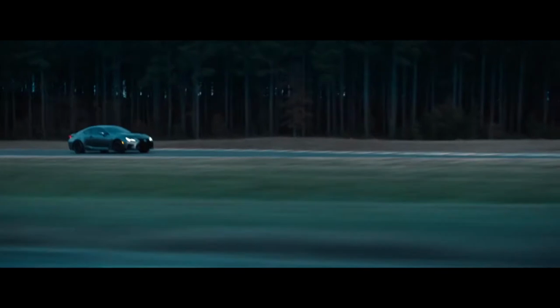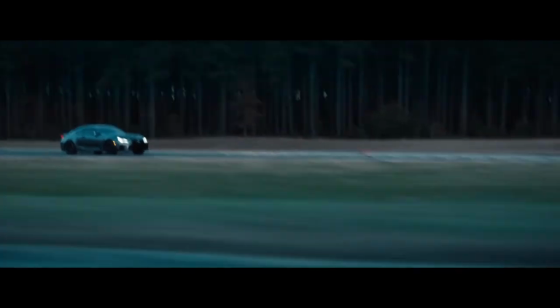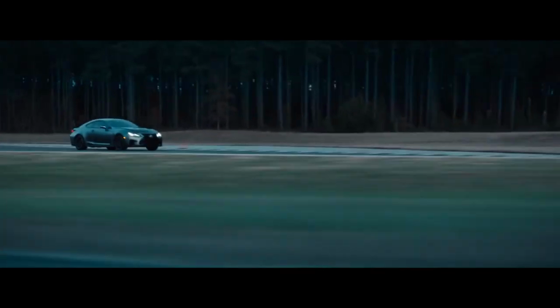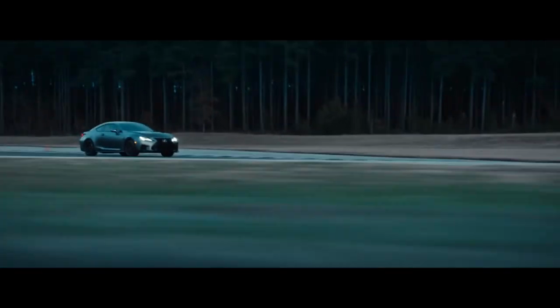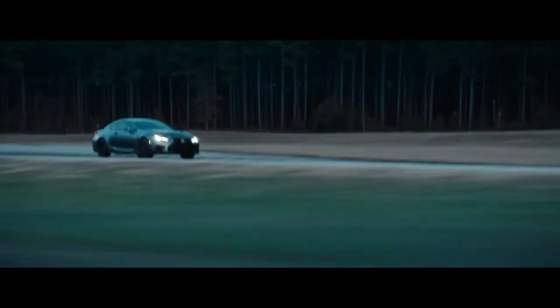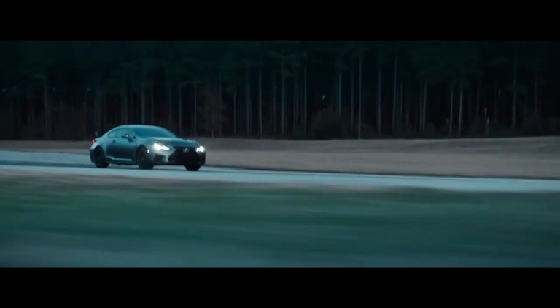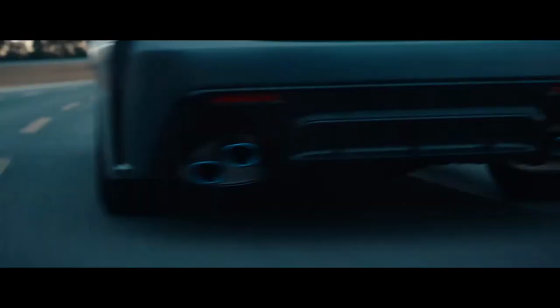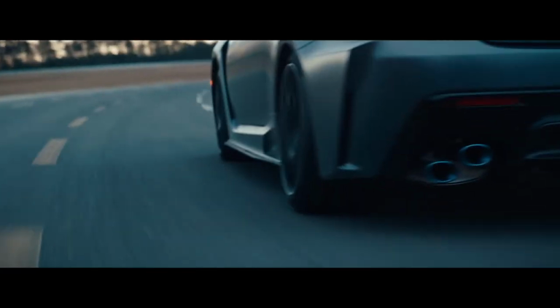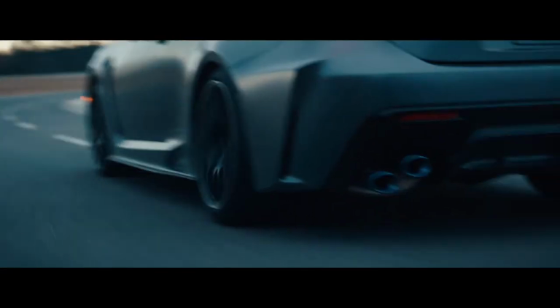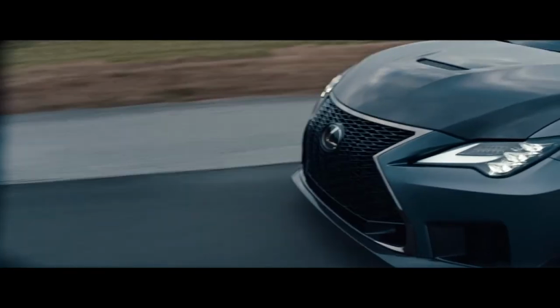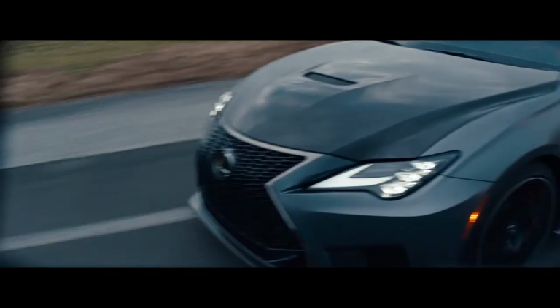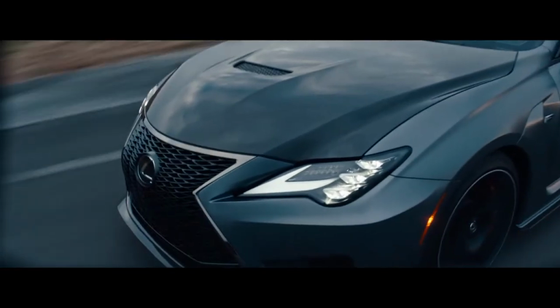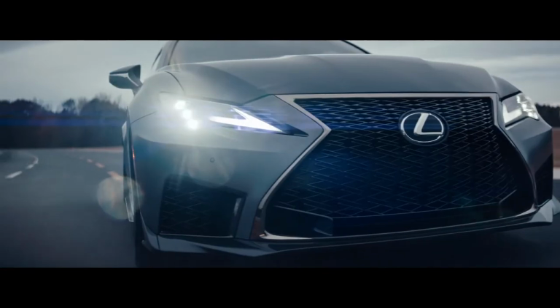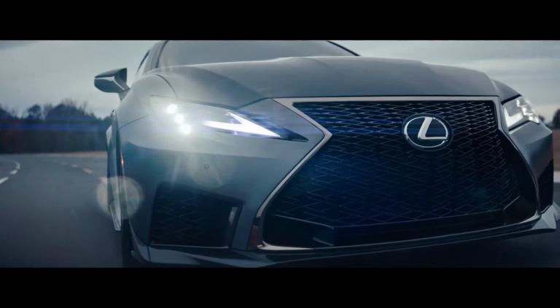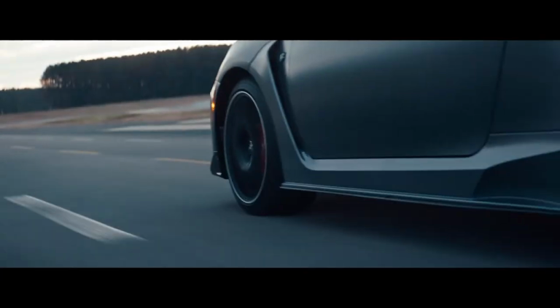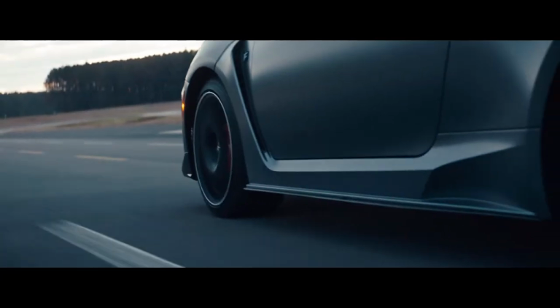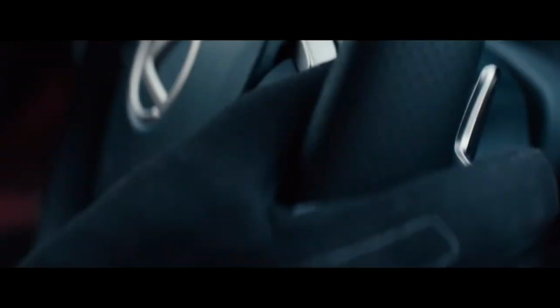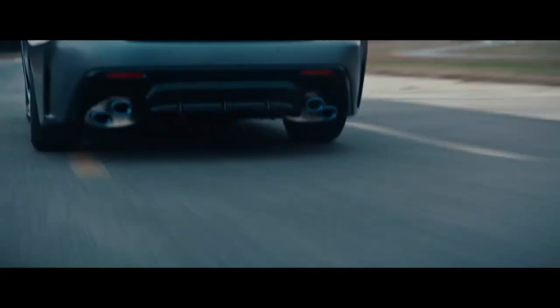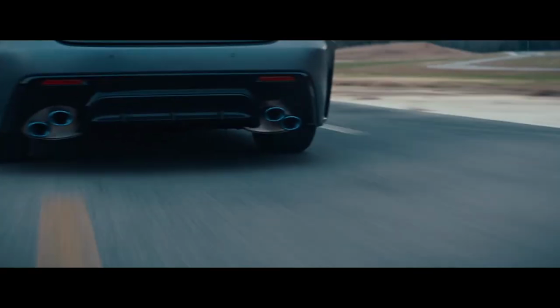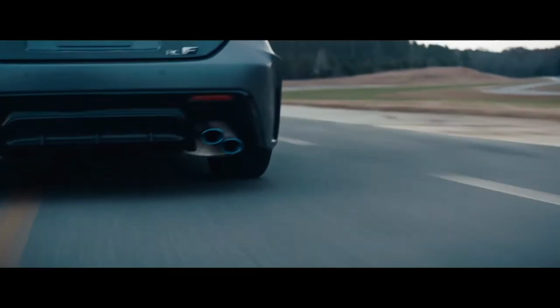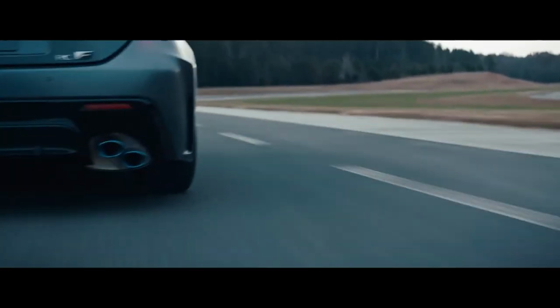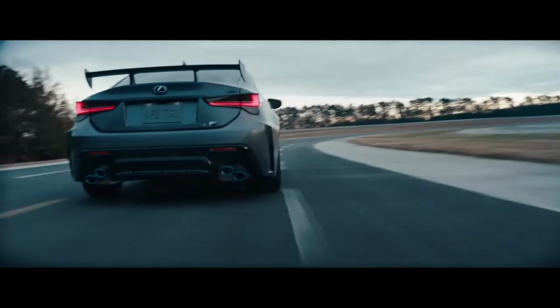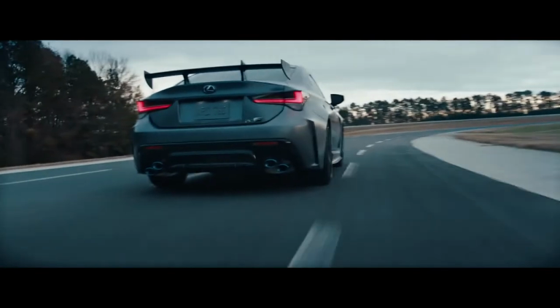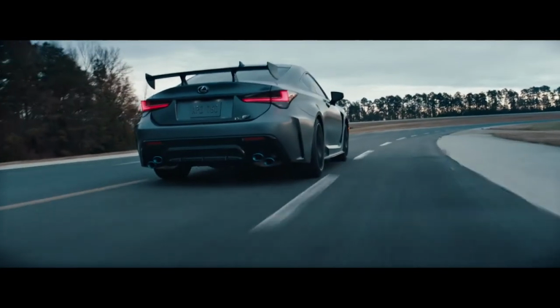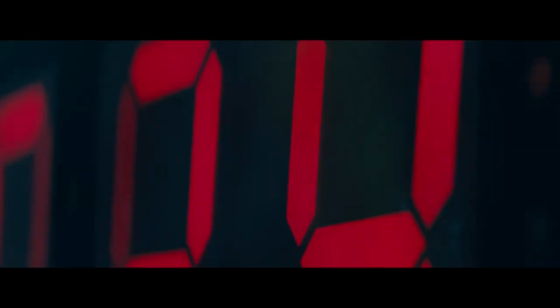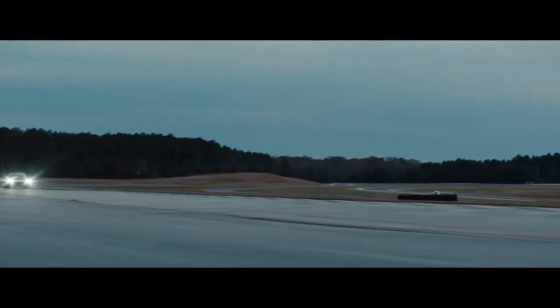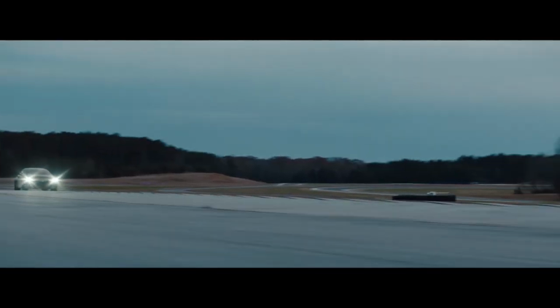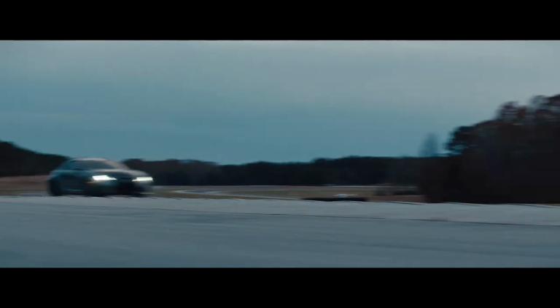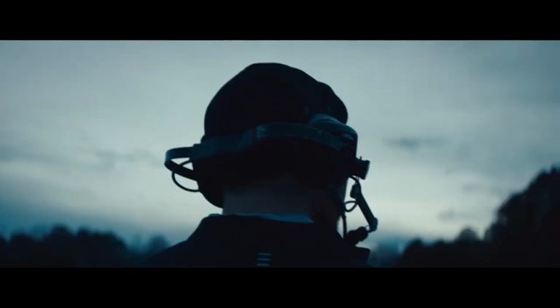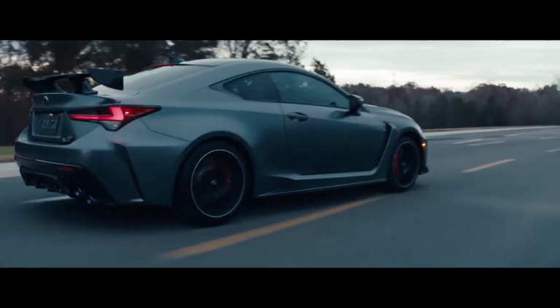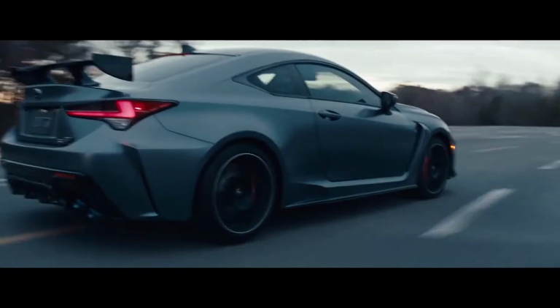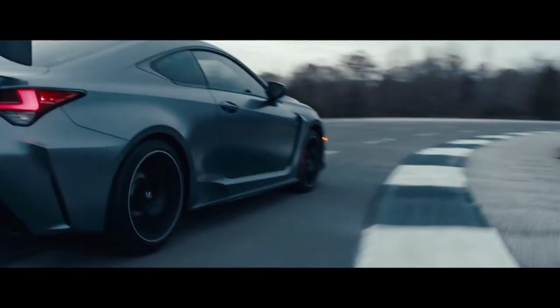Integrate GT3 inspired aerodynamics. Carbon fiber hood. Front and side splitters. Rear diffuser and wing.